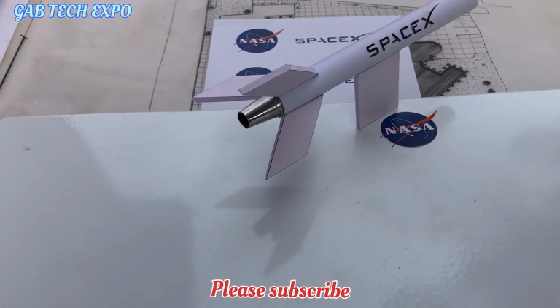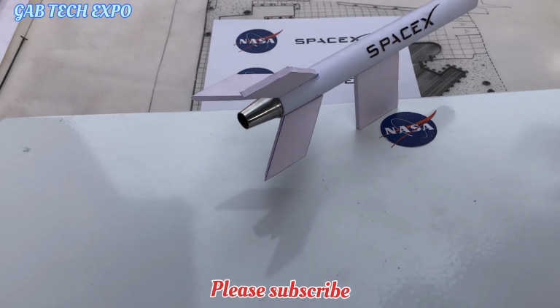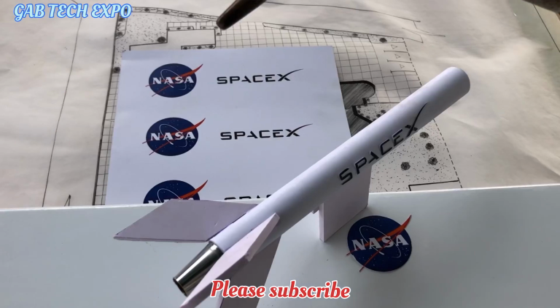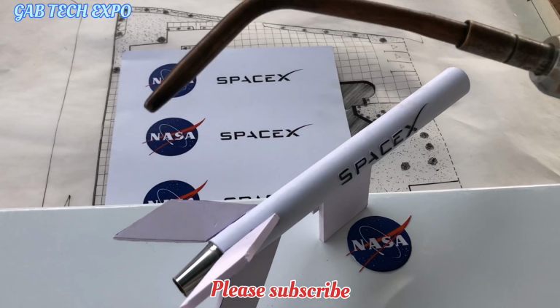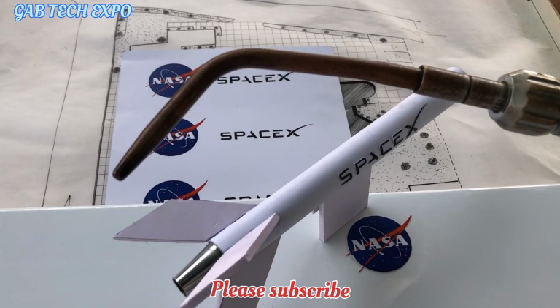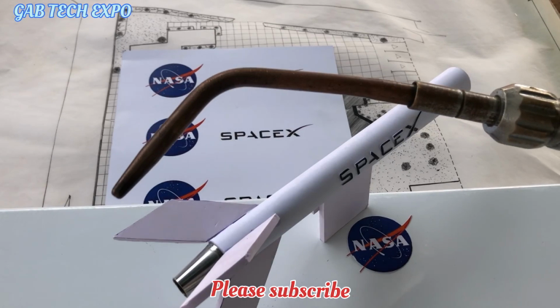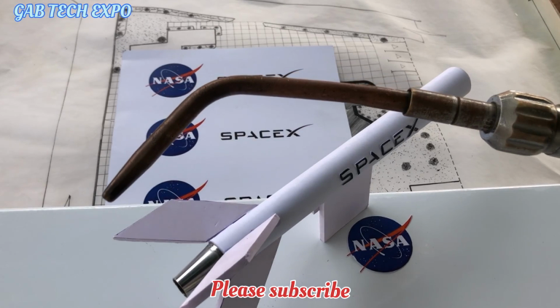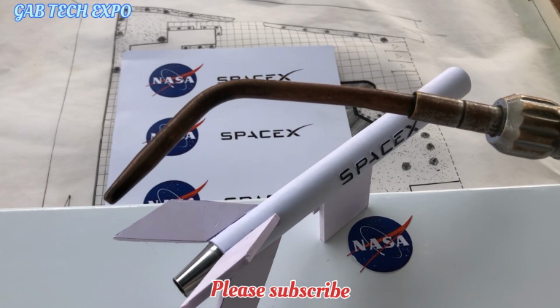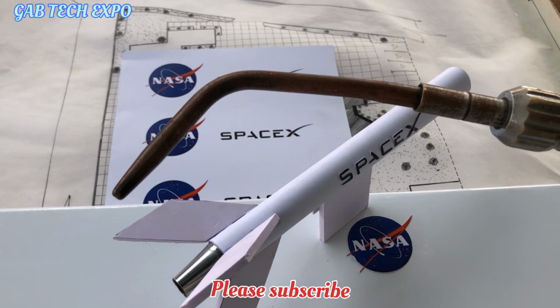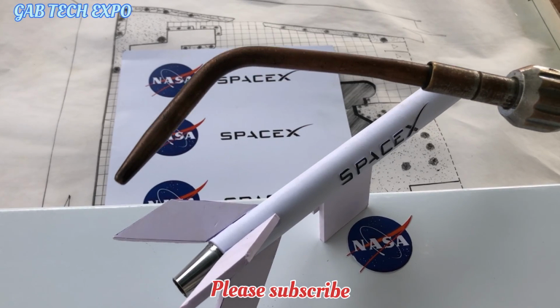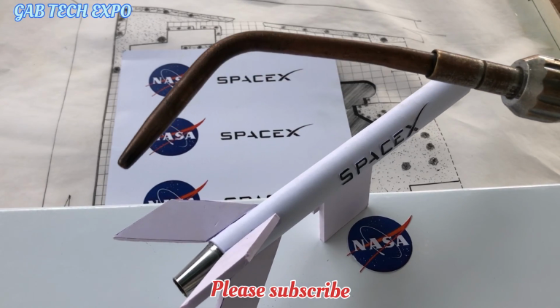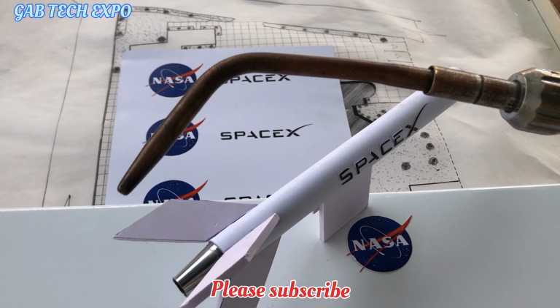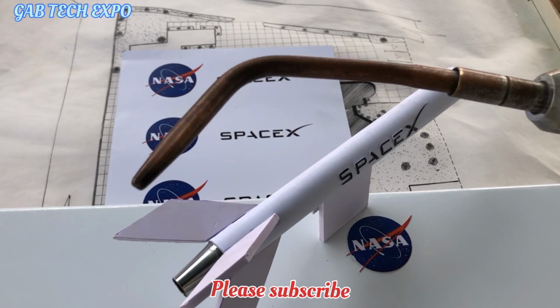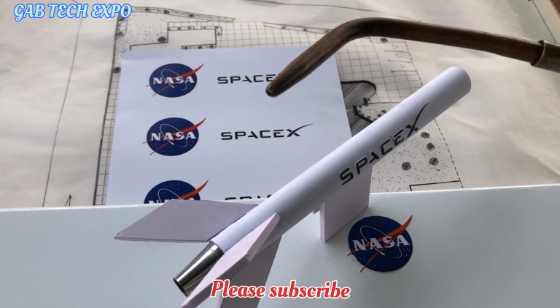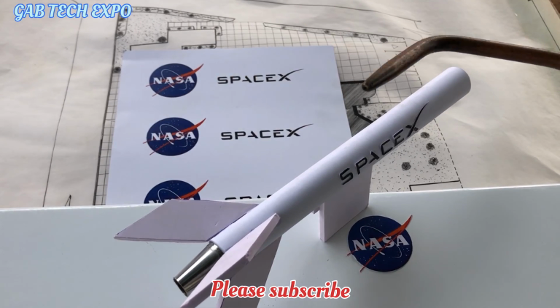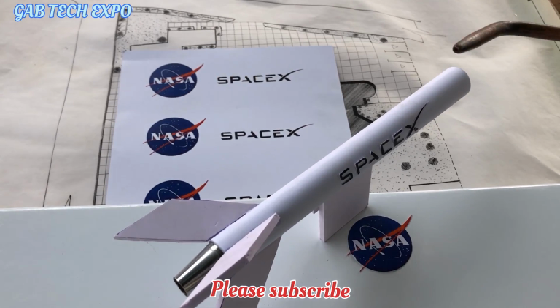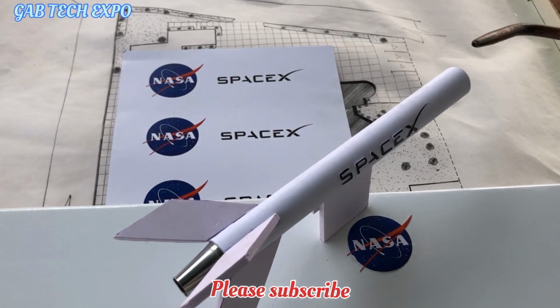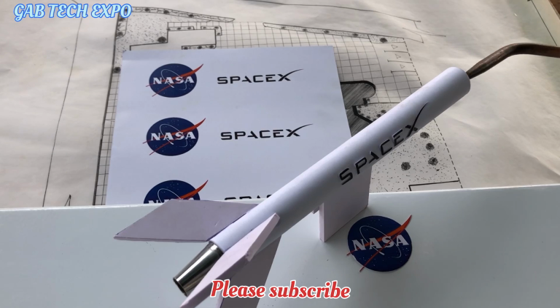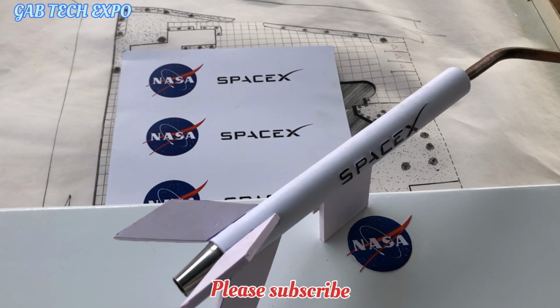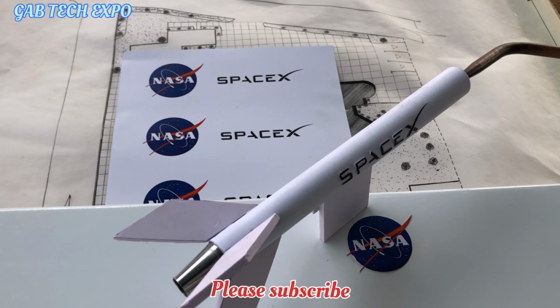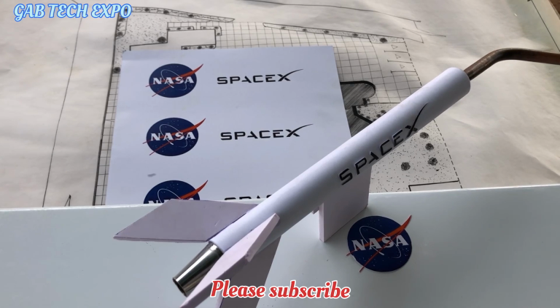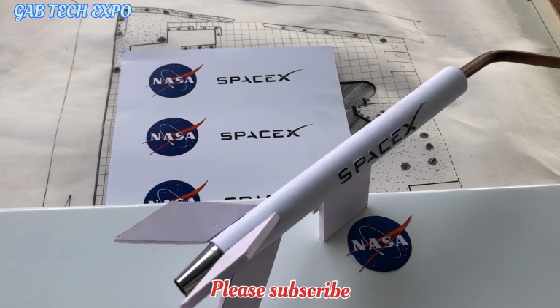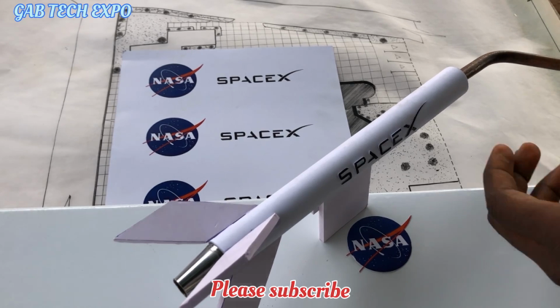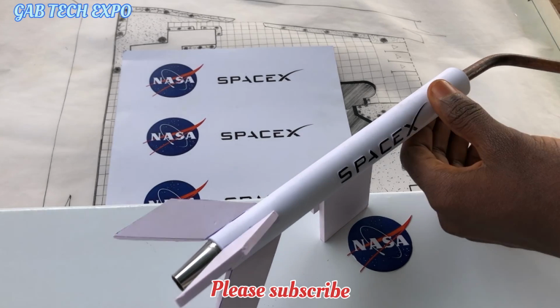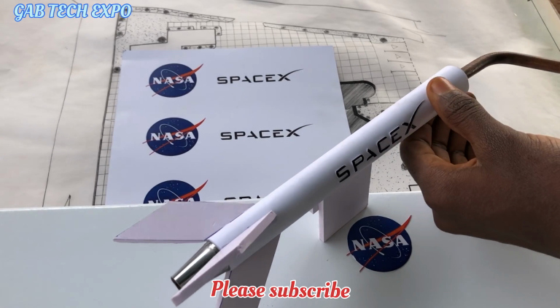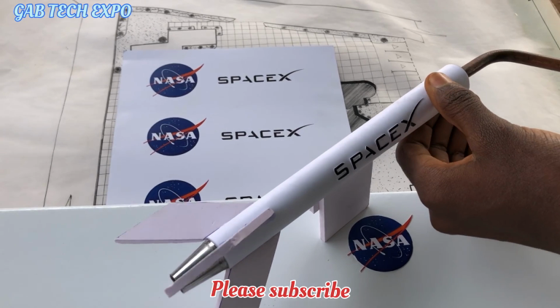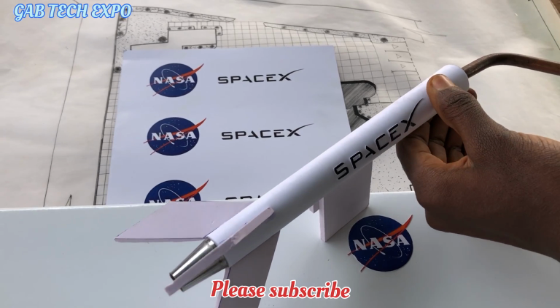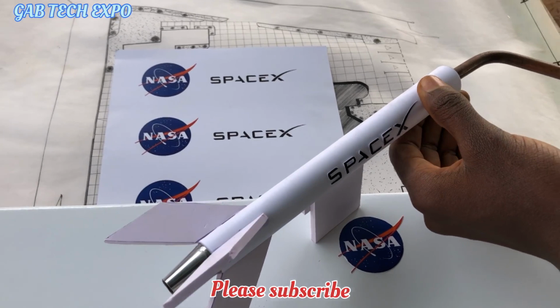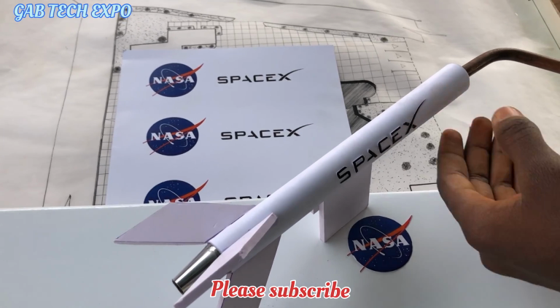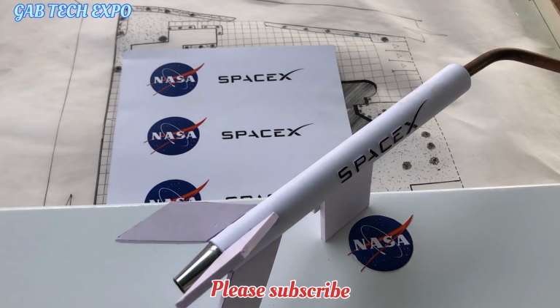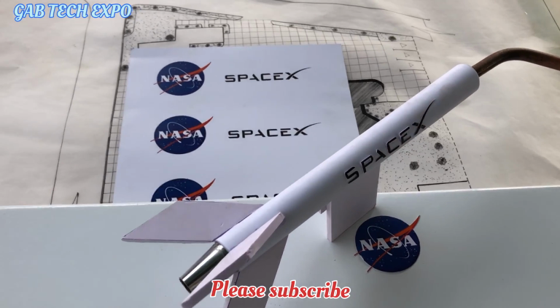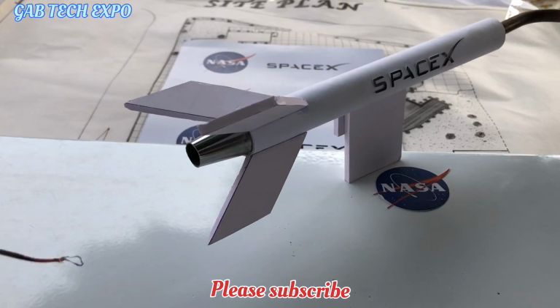I supplied oxygen into the rocket fuel using my old blowtorch. And we are done.